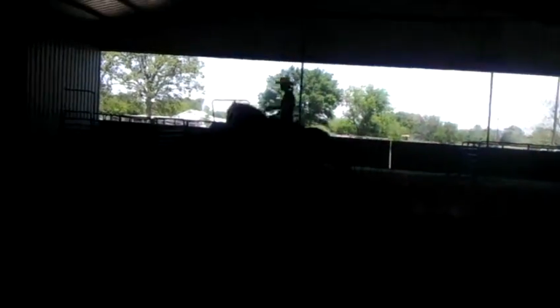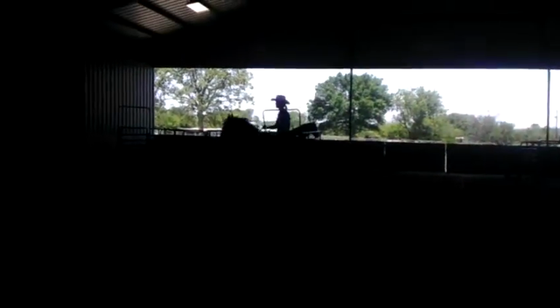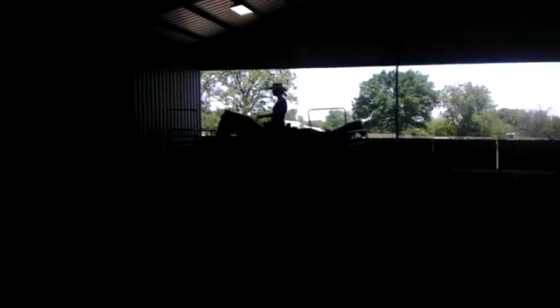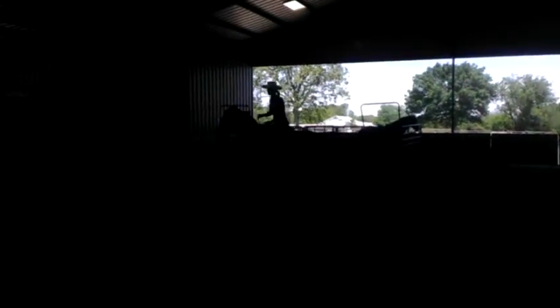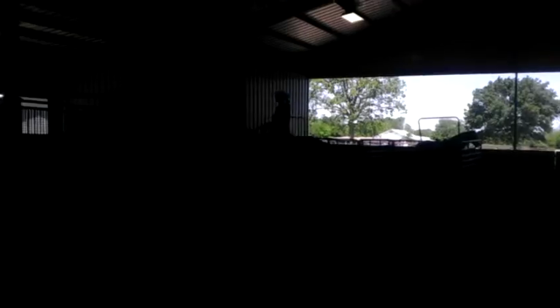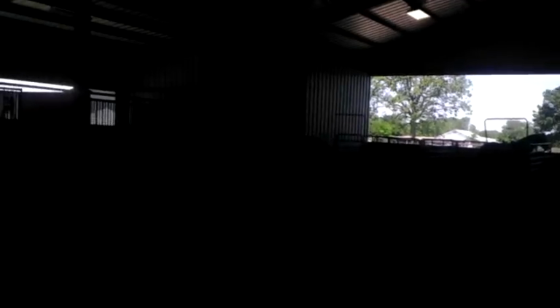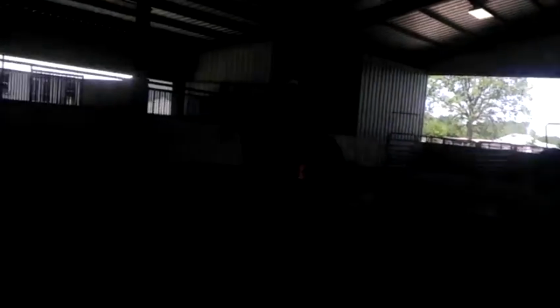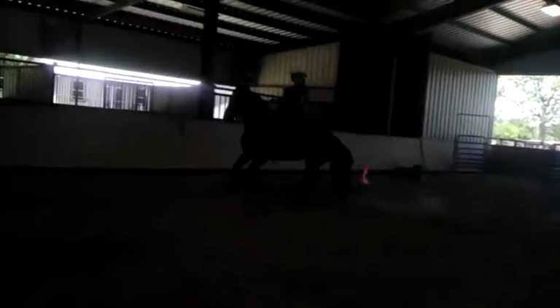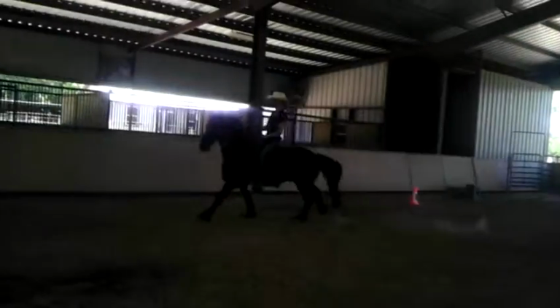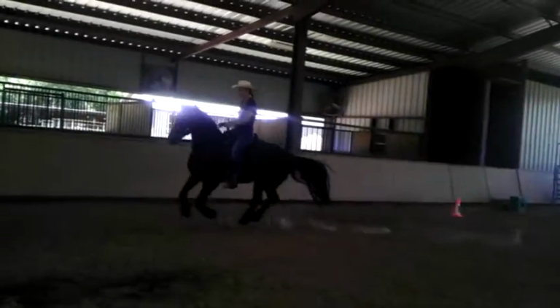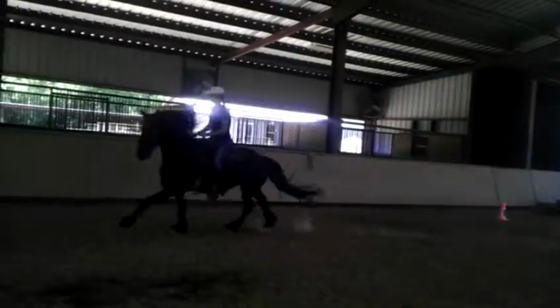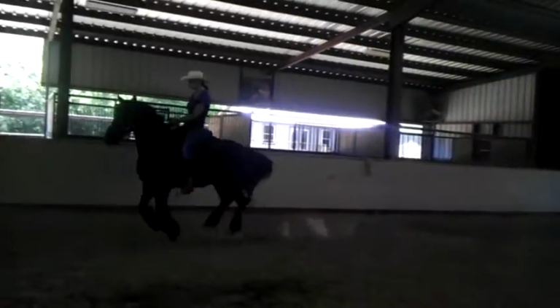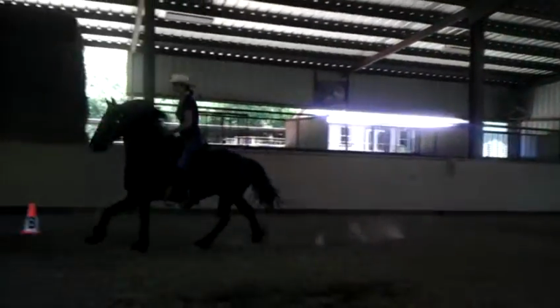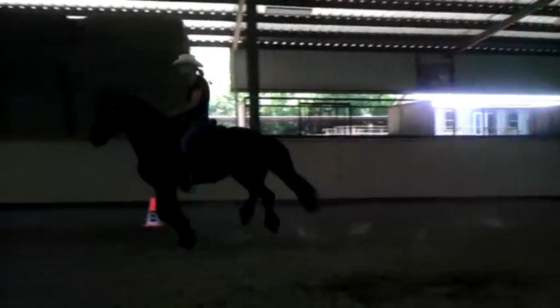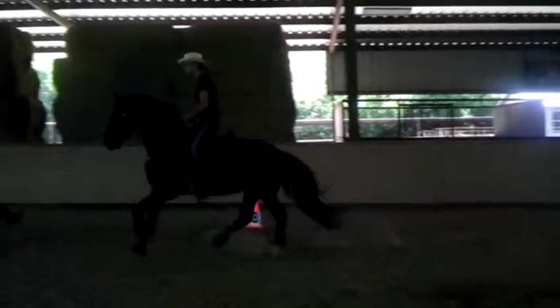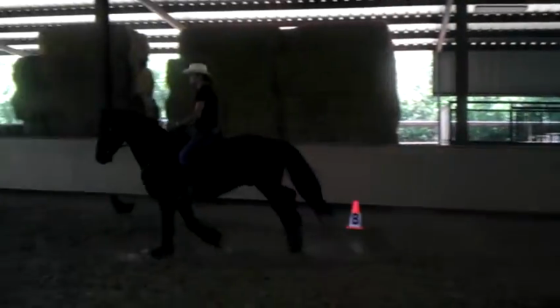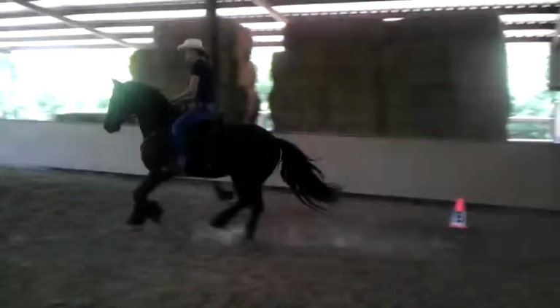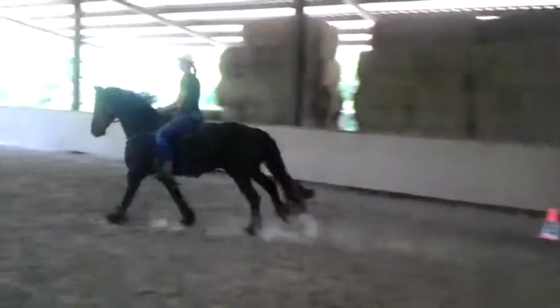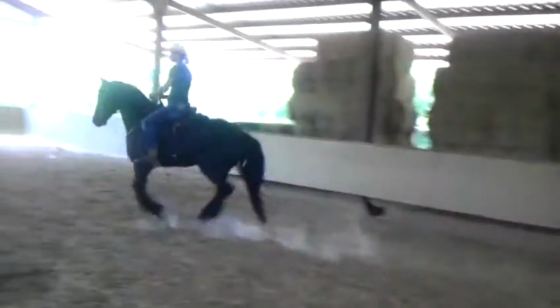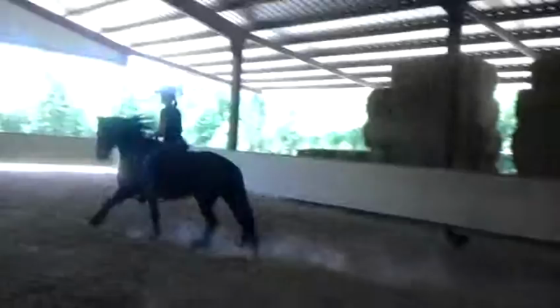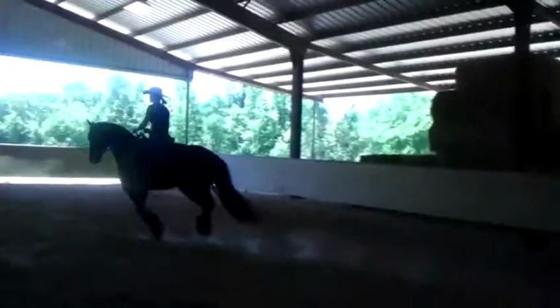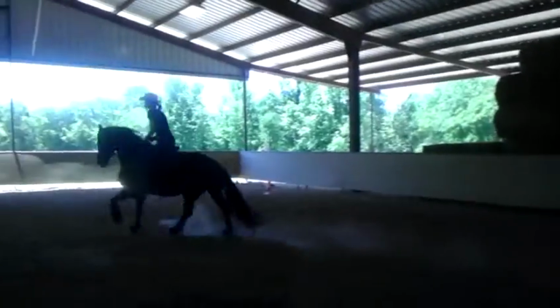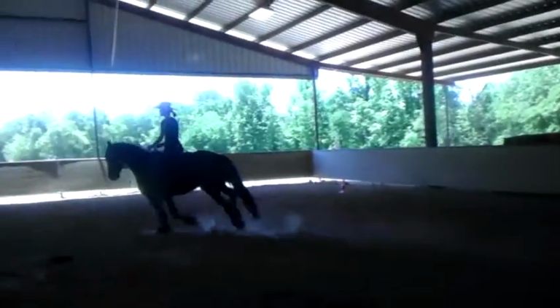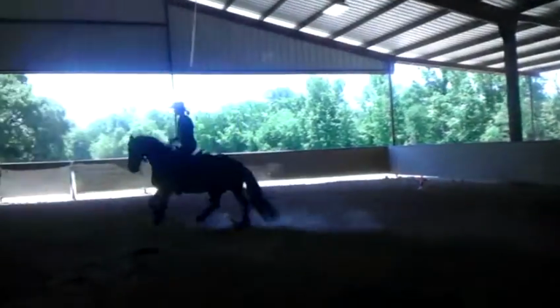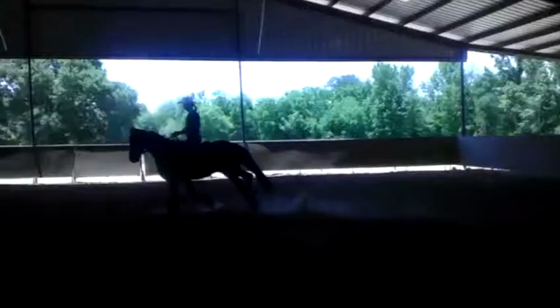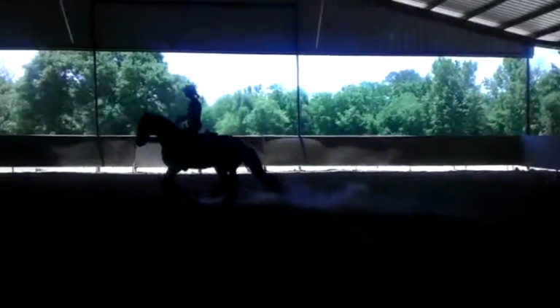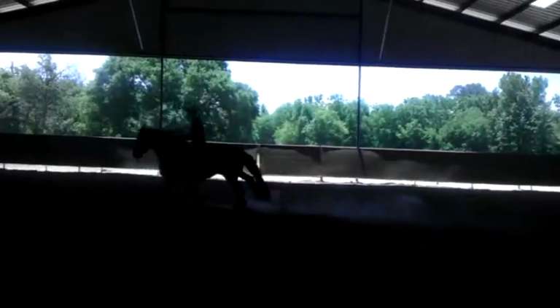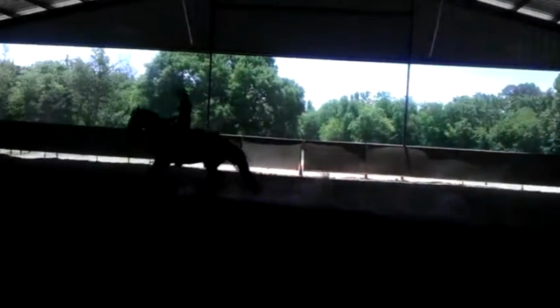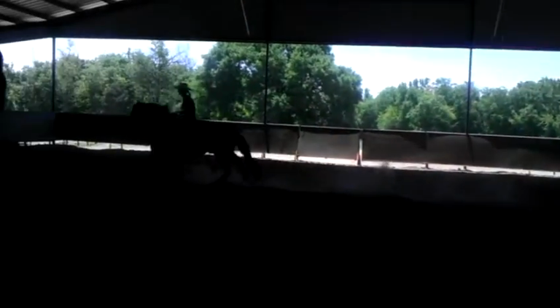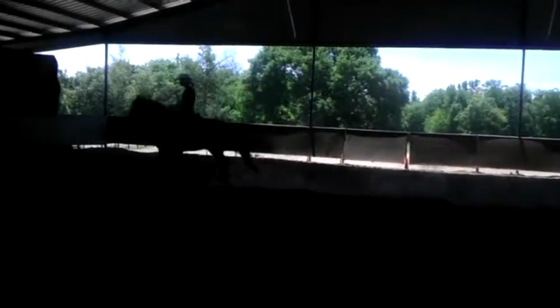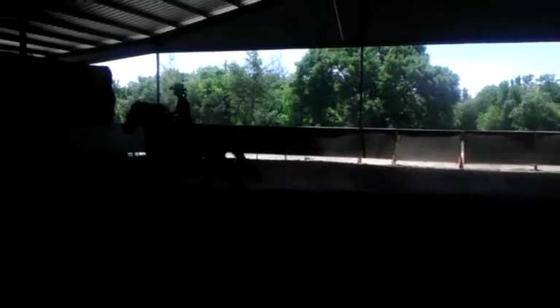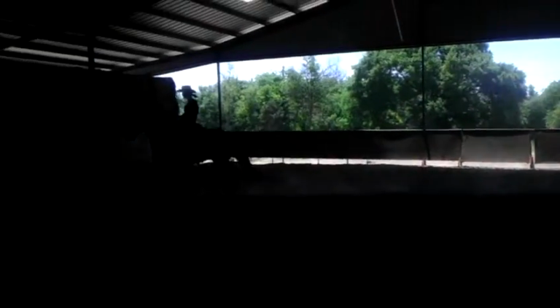And slide. Try to slide back to front. And give with your hands and slide in the saddle back to front.